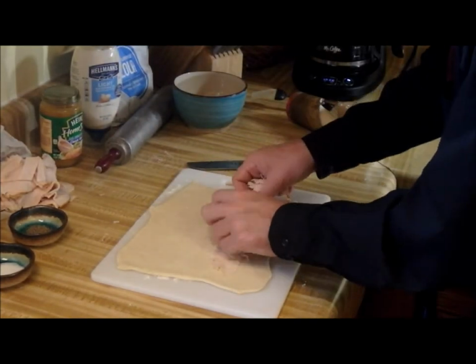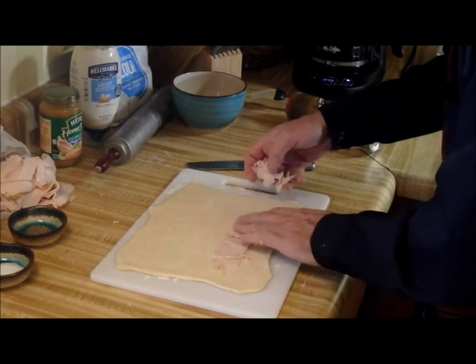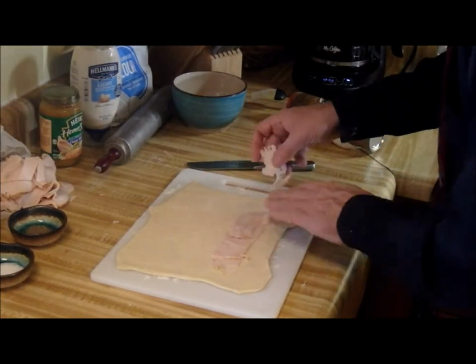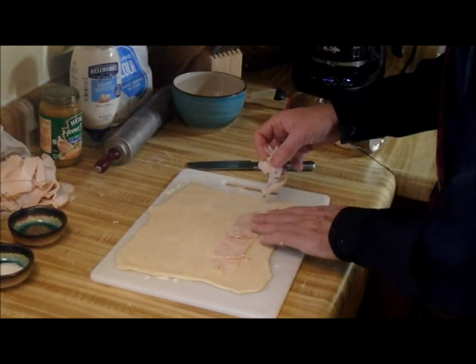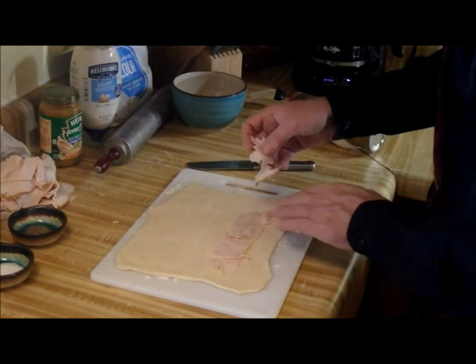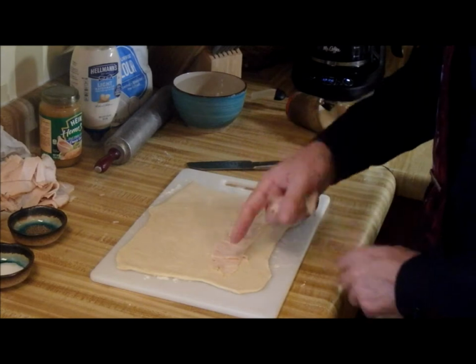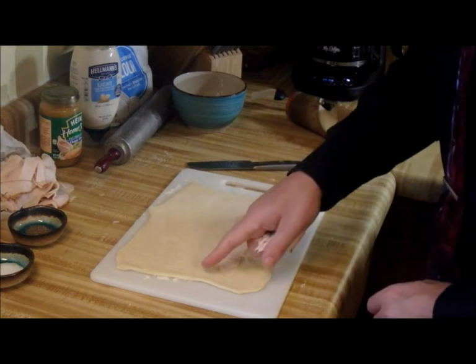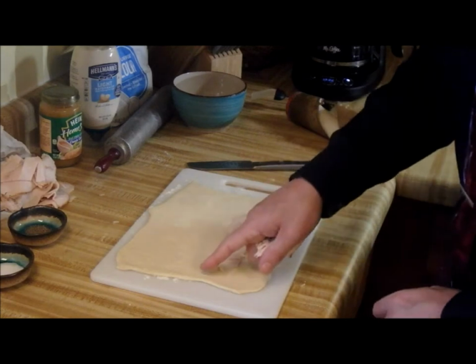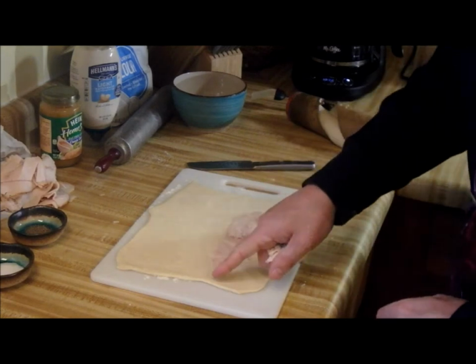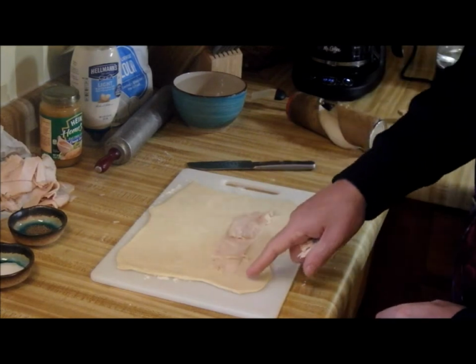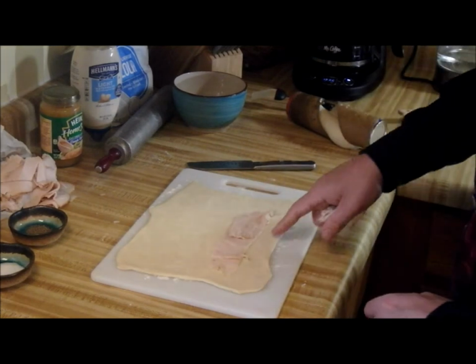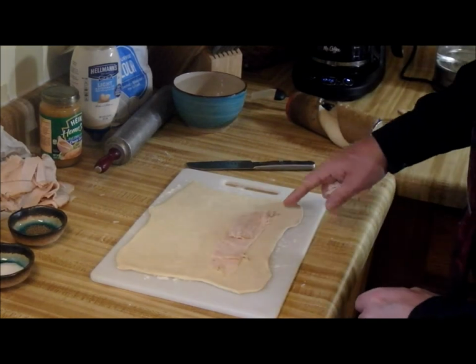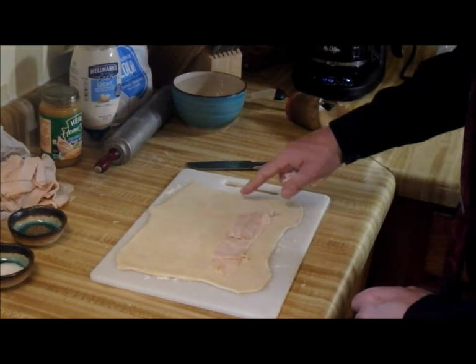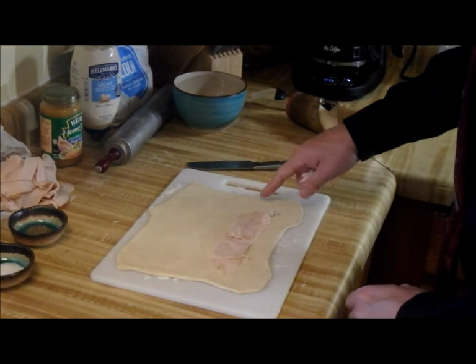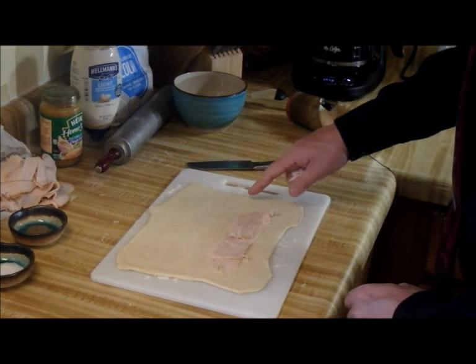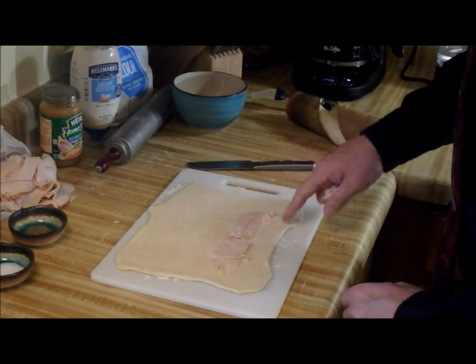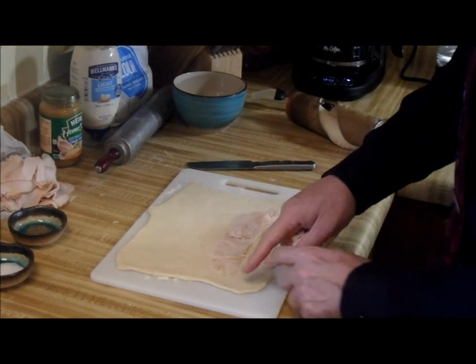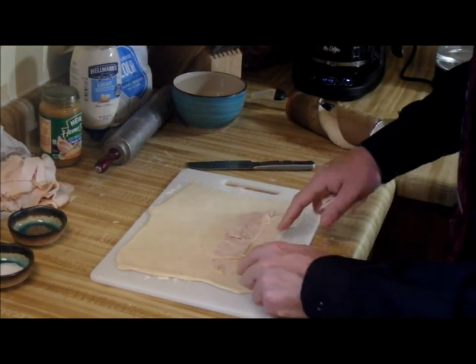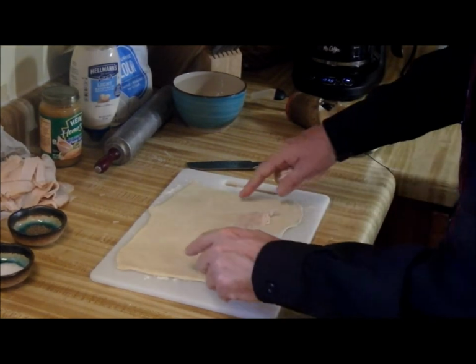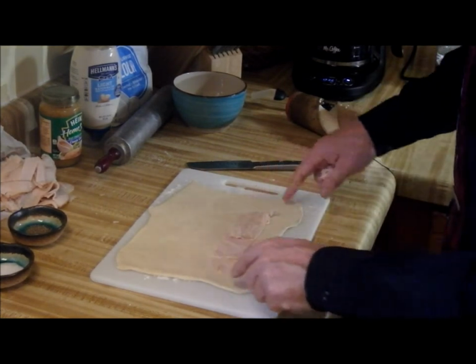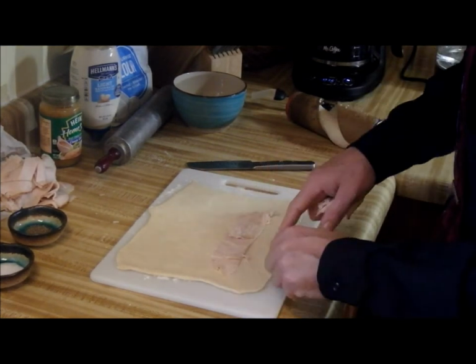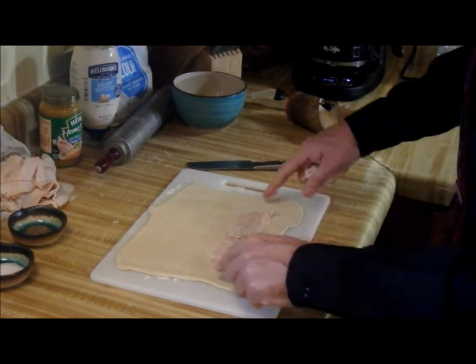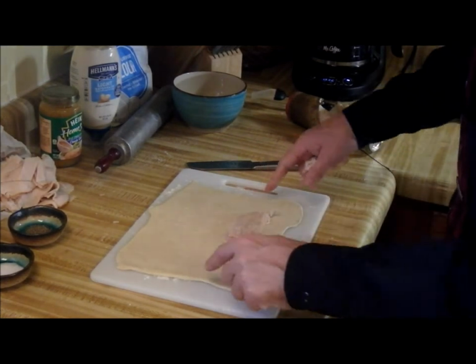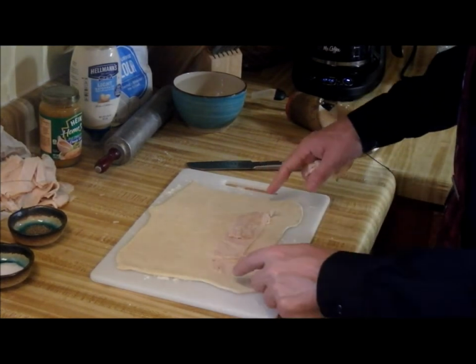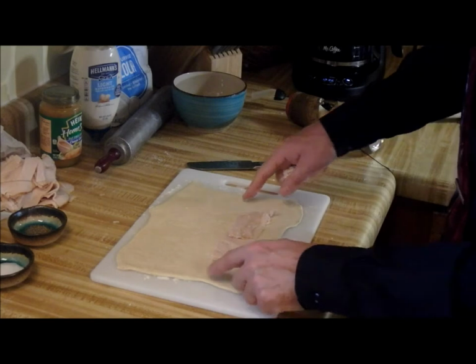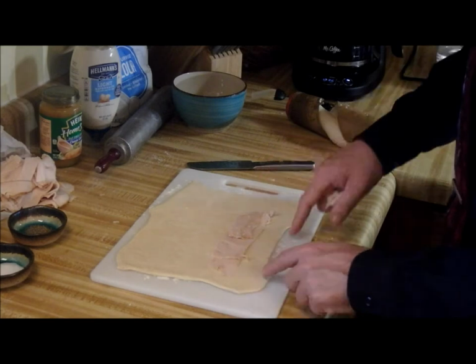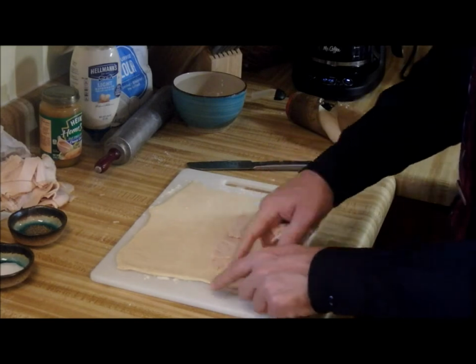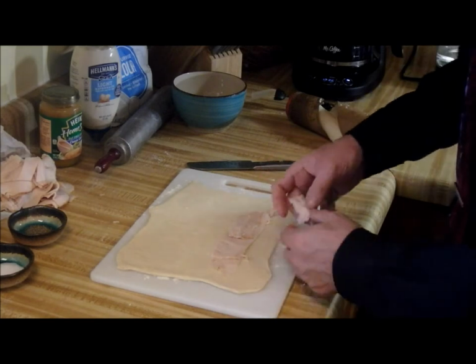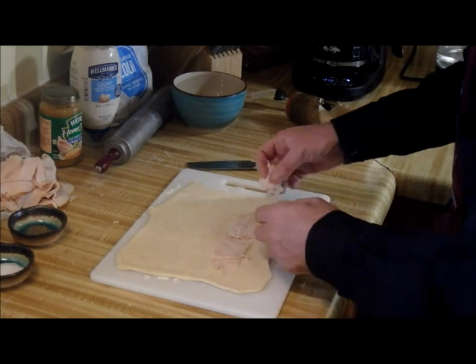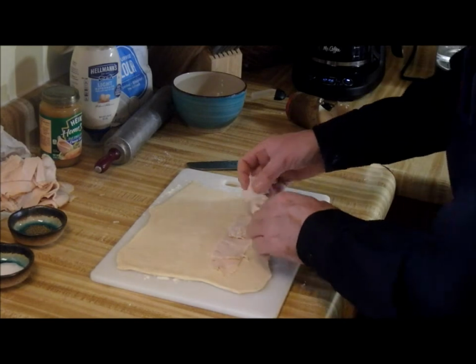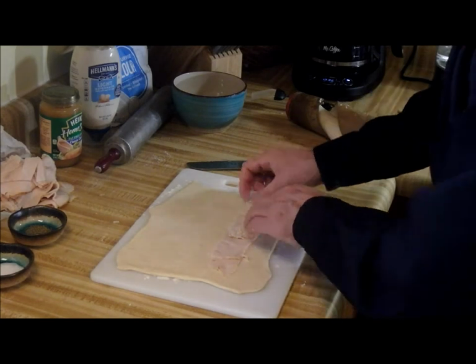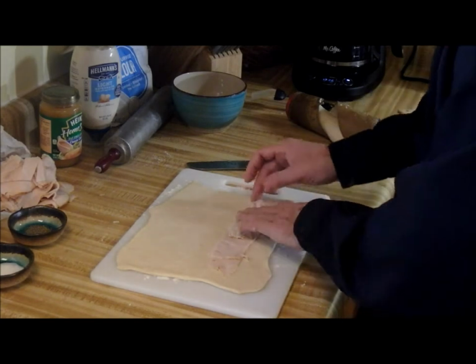Now if you've never made a calzone before, you want to keep your filling from touching the edges because we've got to seal this up.